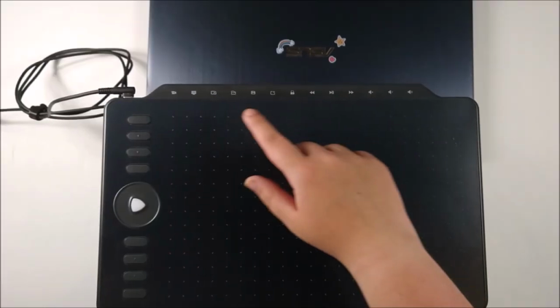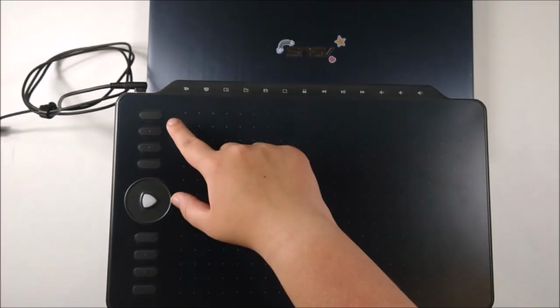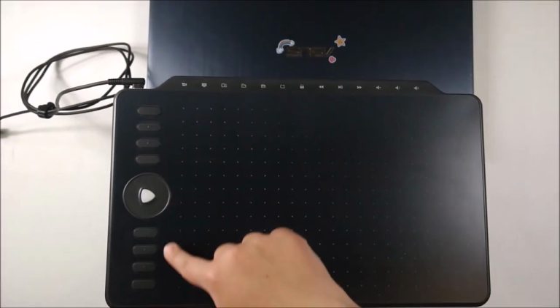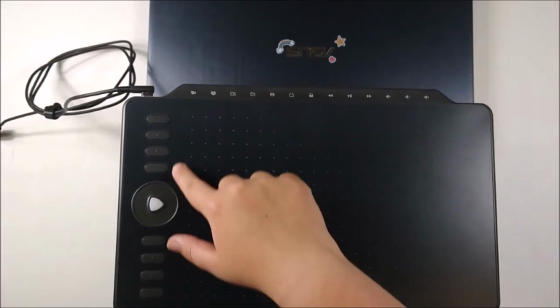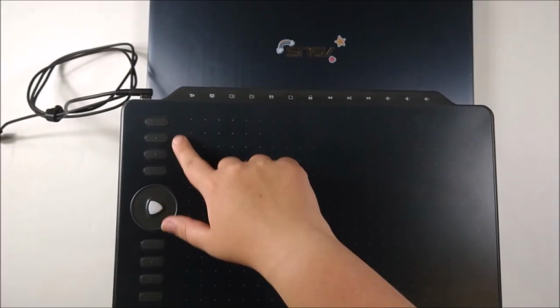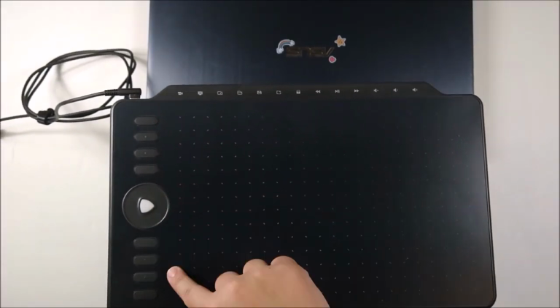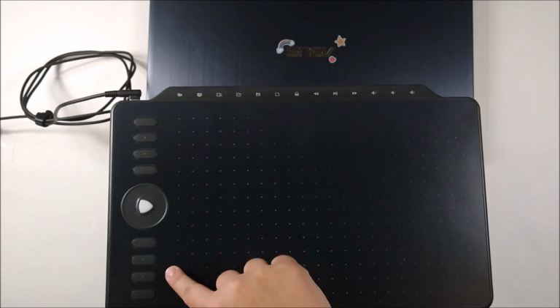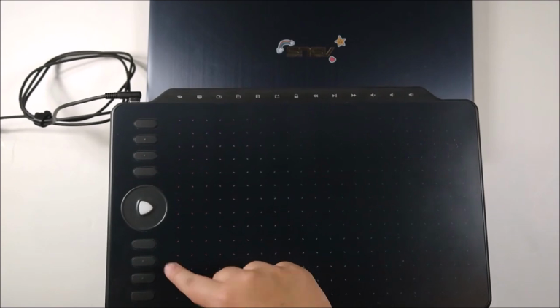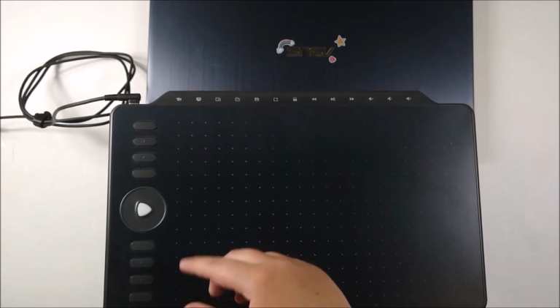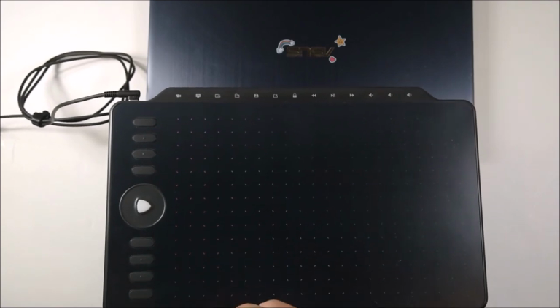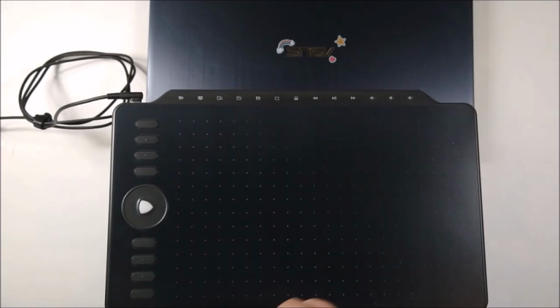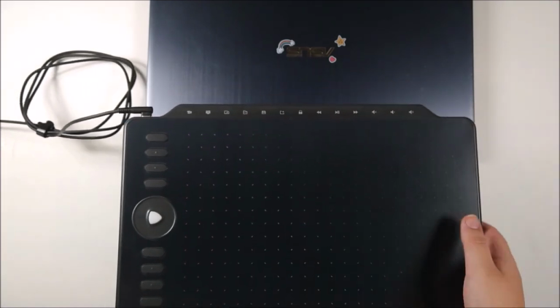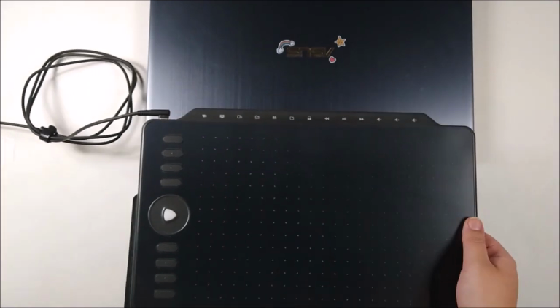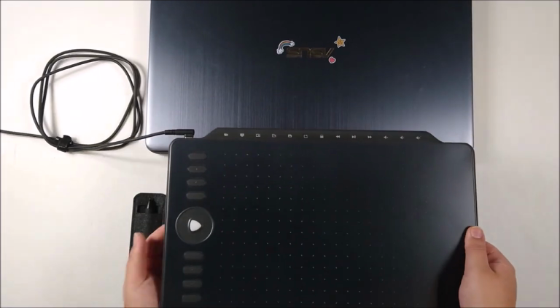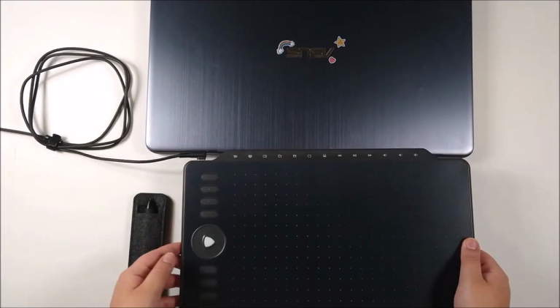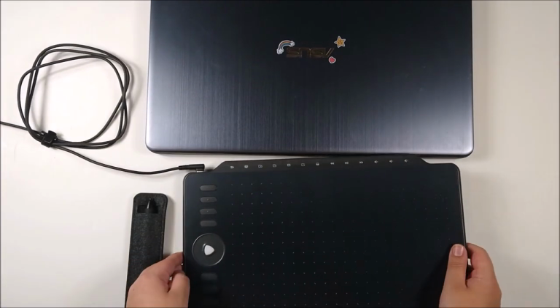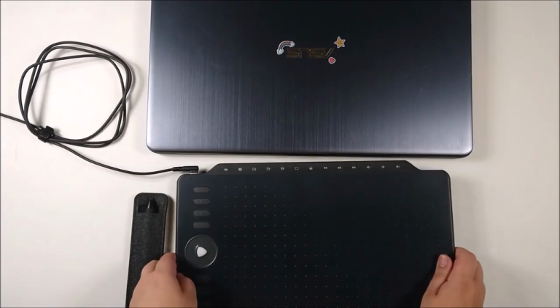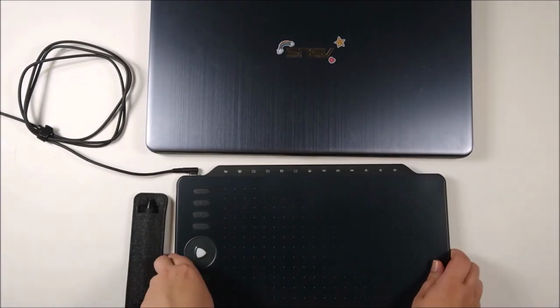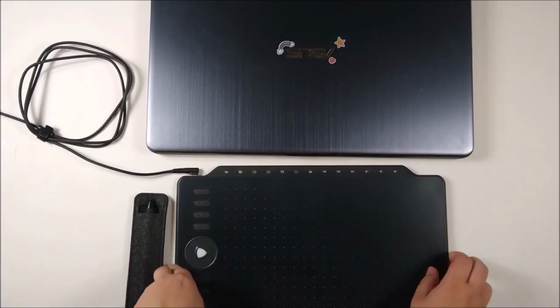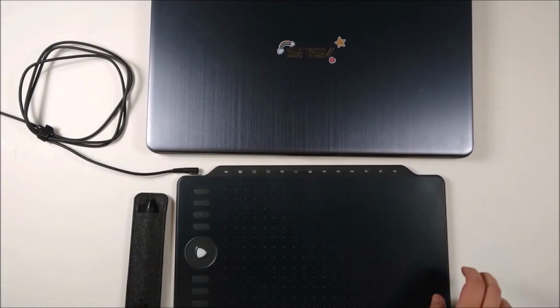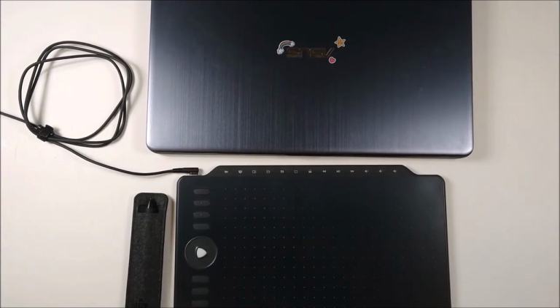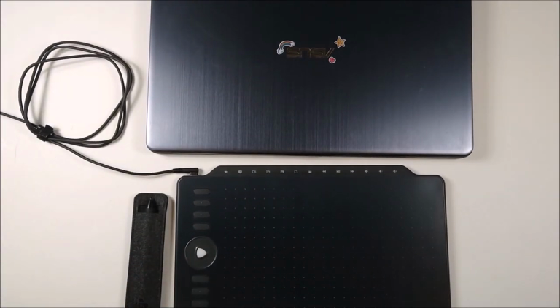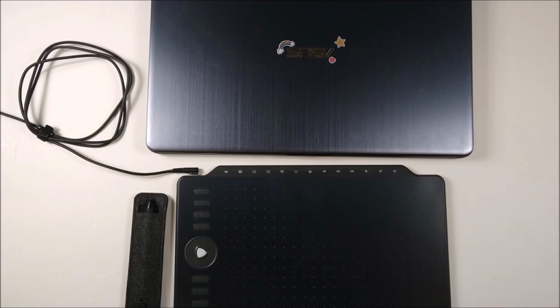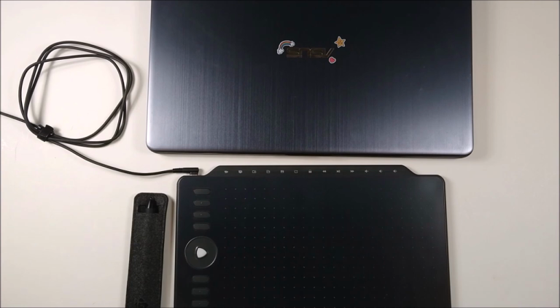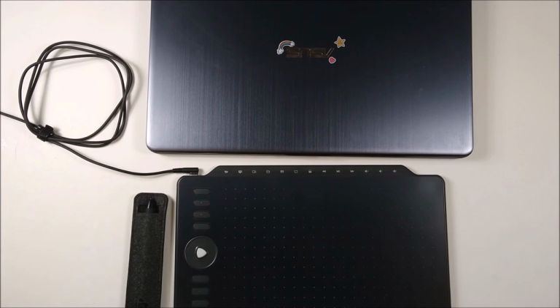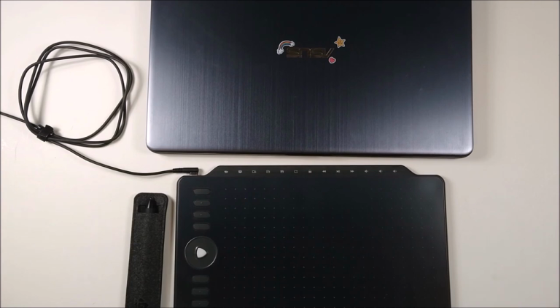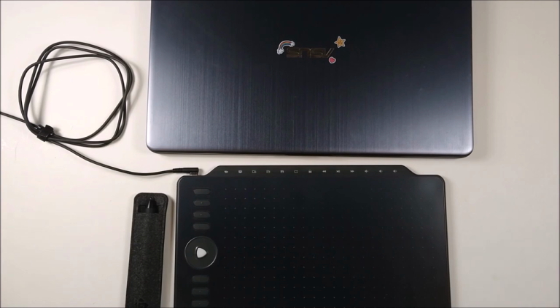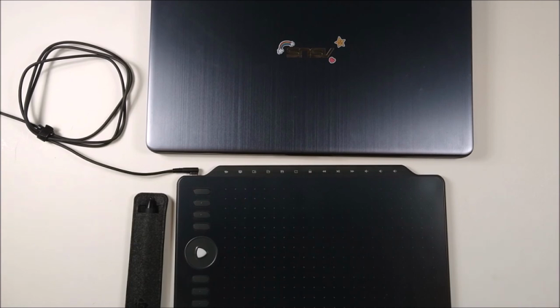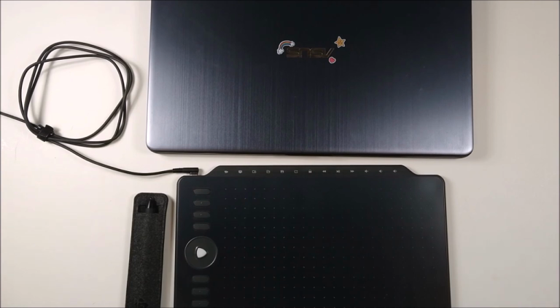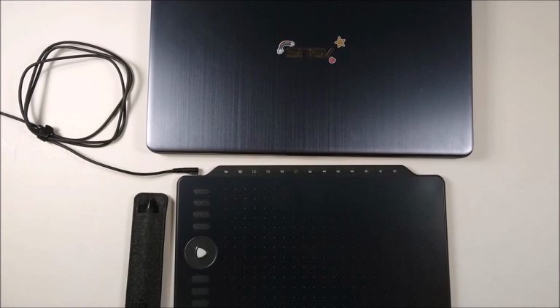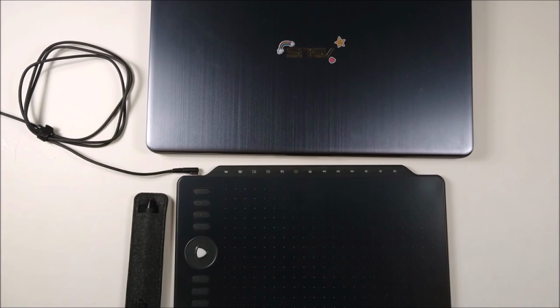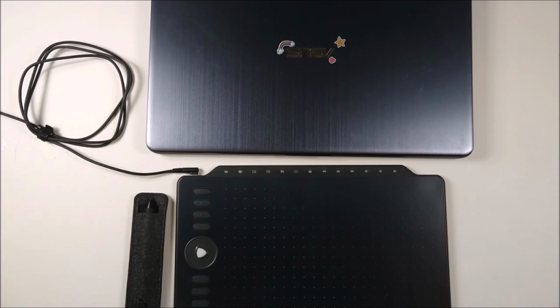The buttons on the left here are called Express Keys. You'll be able to set up hotkeys for them, such as undoing, redoing, zooming in and out, shortcuts to brushes, etc.